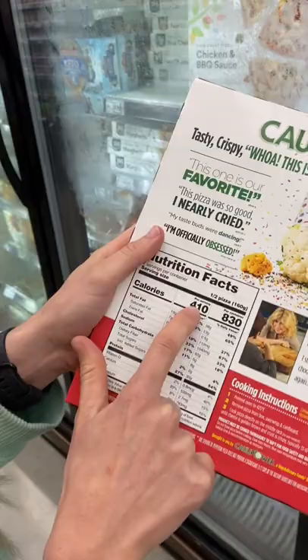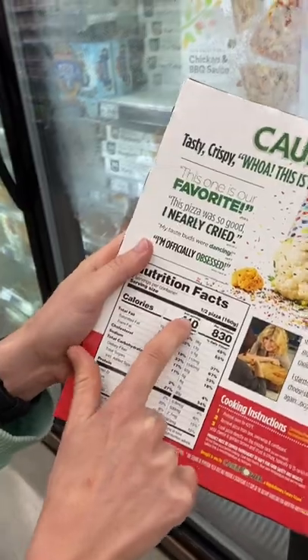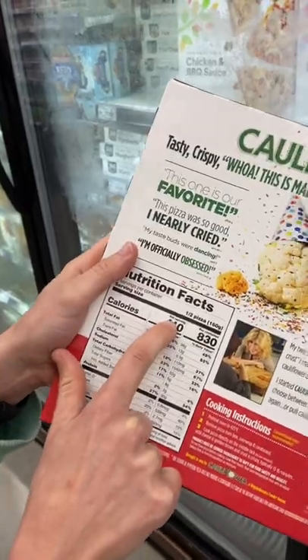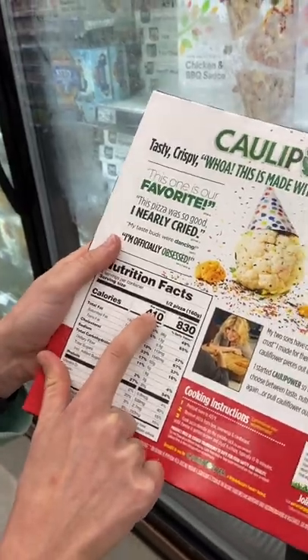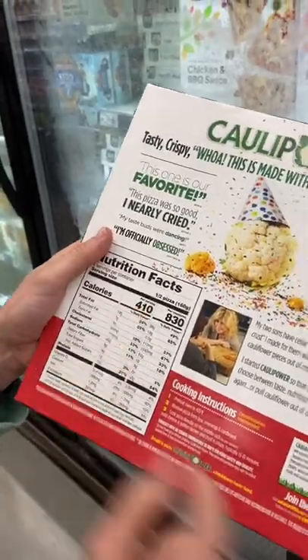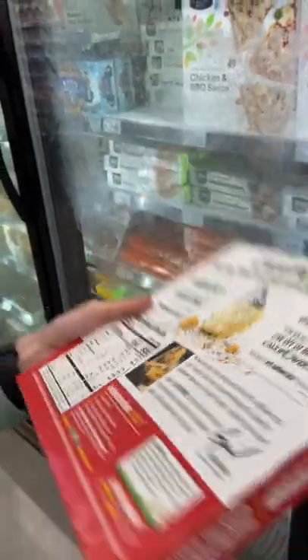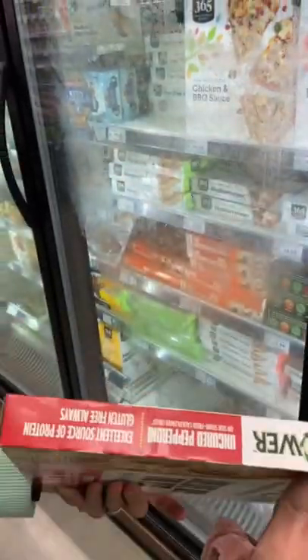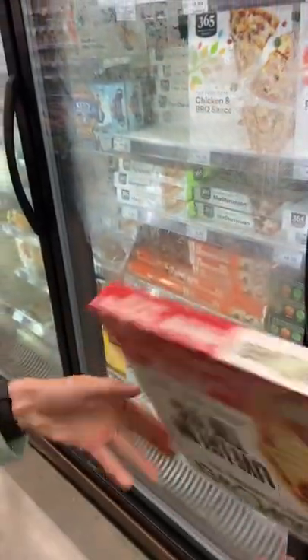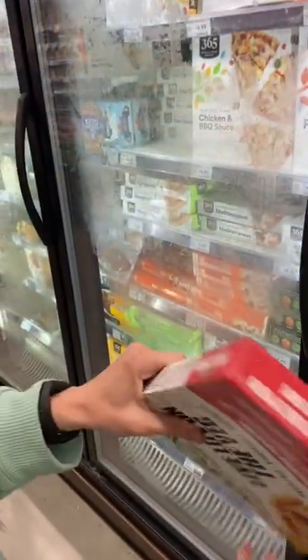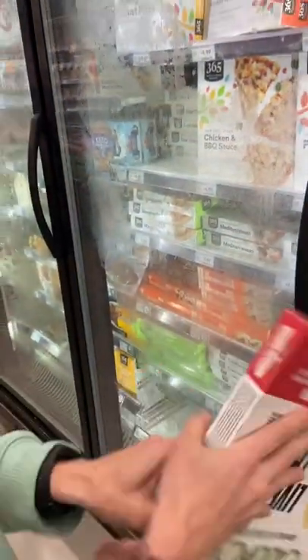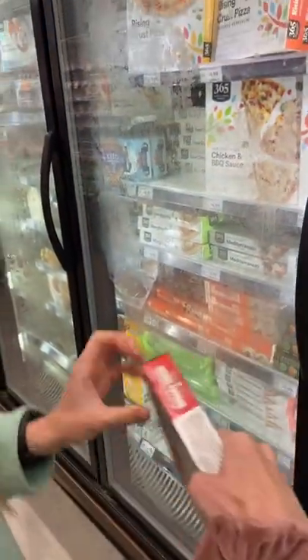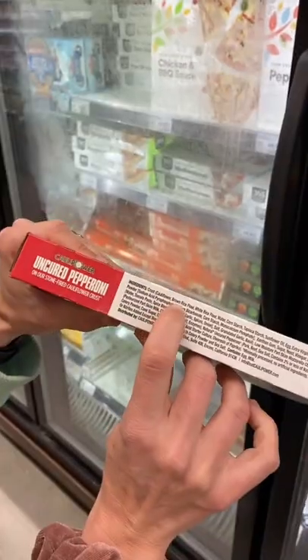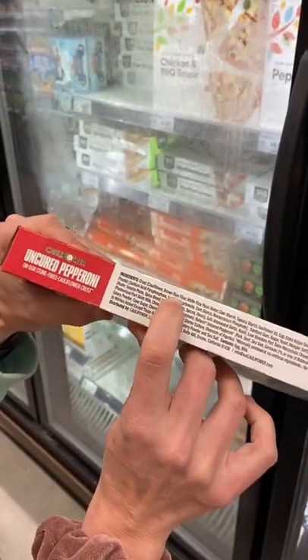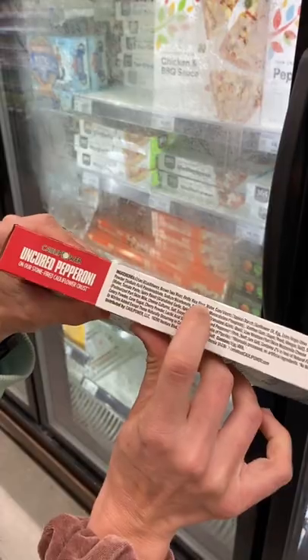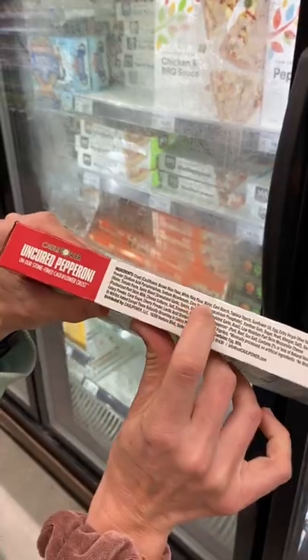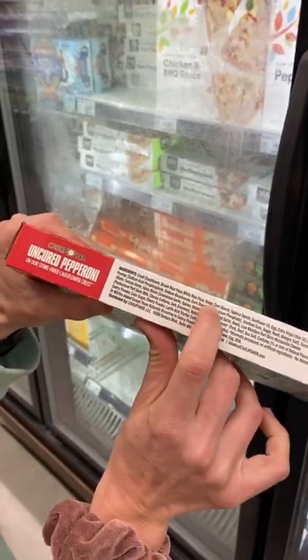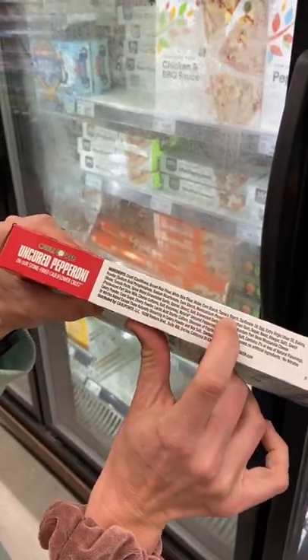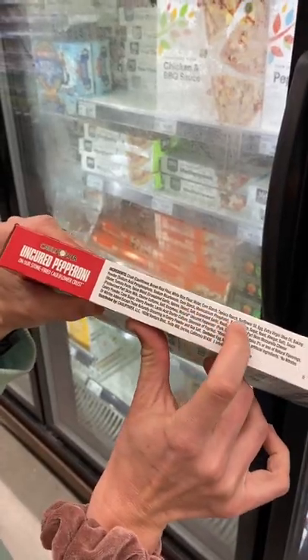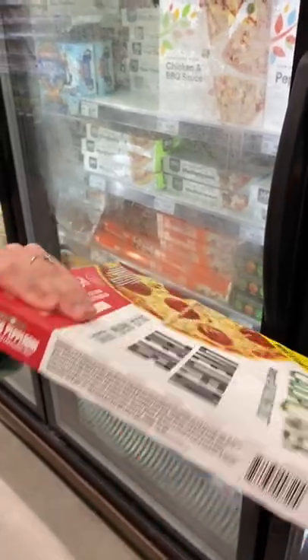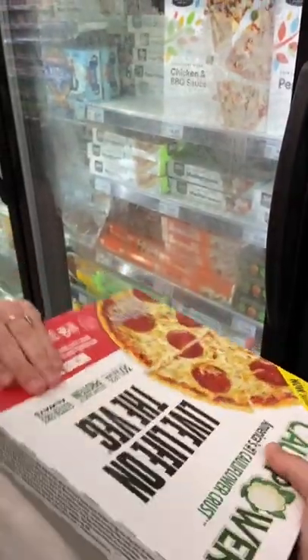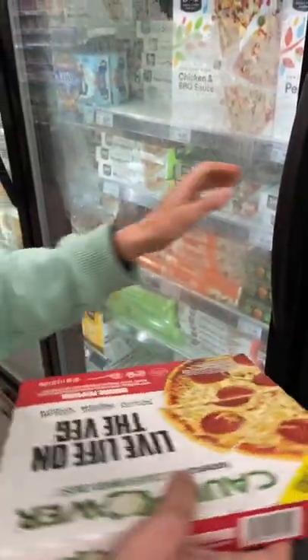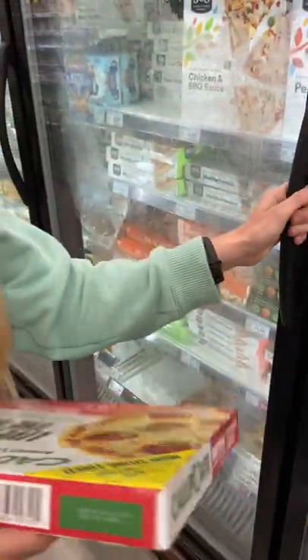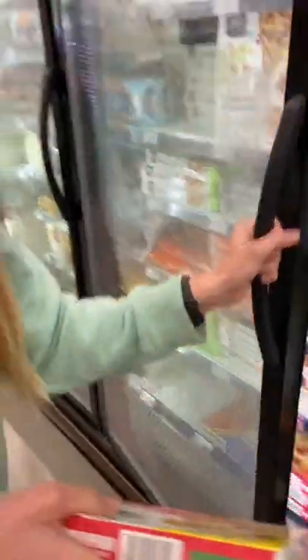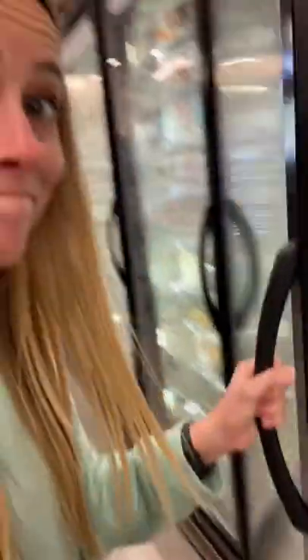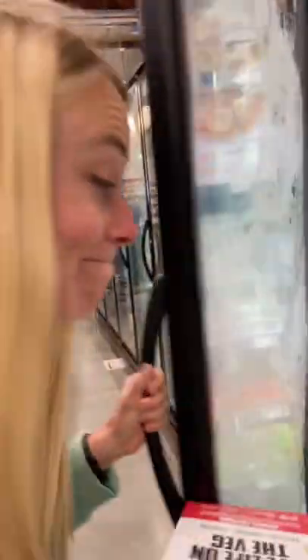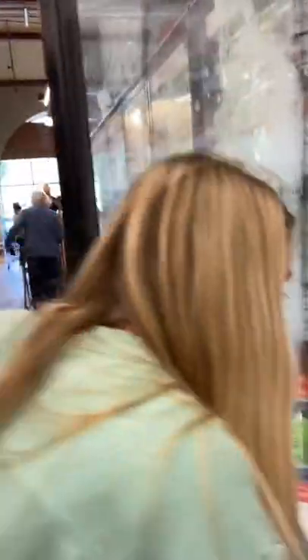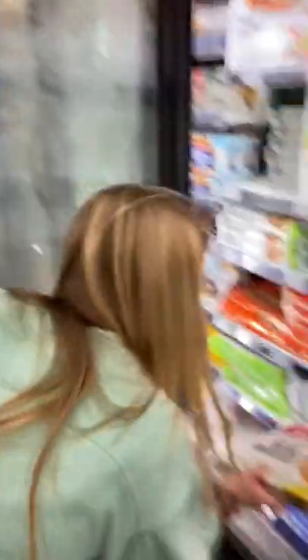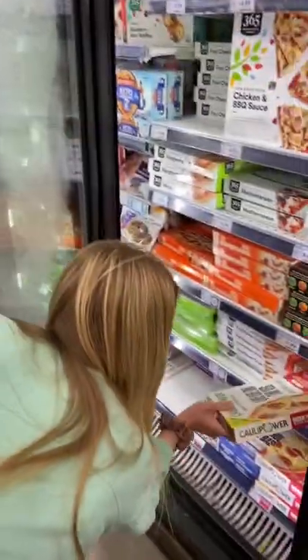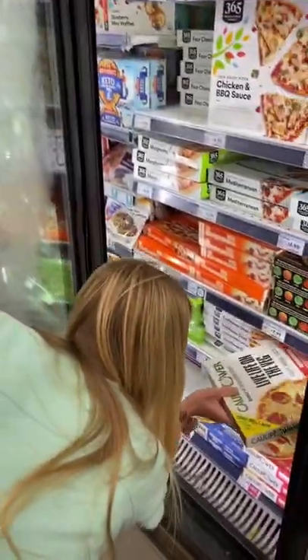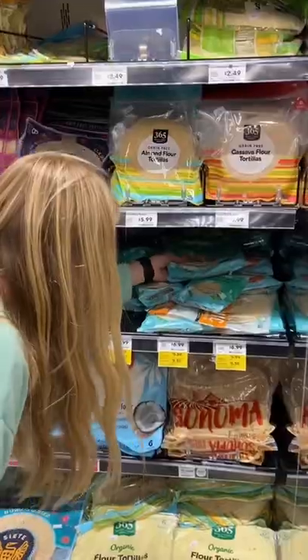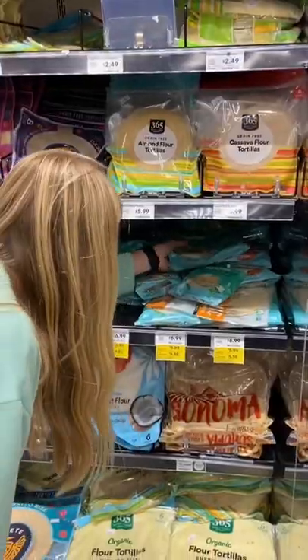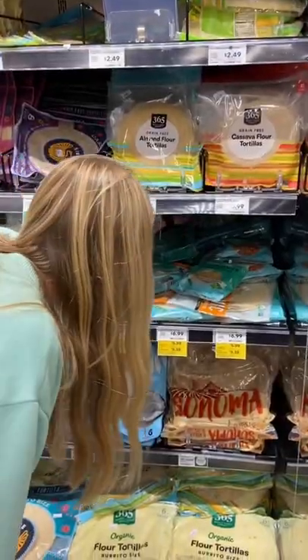So I flipped the box and the long line of ingredients show brown rice flour, white rice flour, tapioca starch, cornstarch. Branding makes it seem like you're getting a low carb, low starch option, but you need to watch out for these sneaky ingredients.